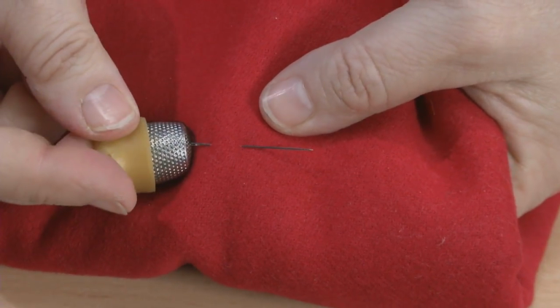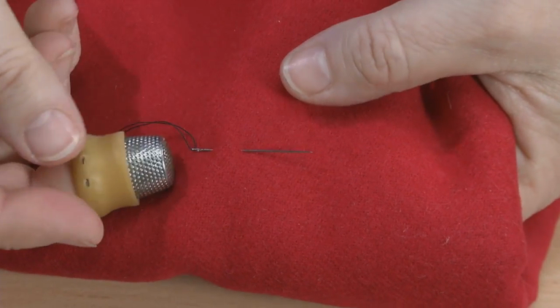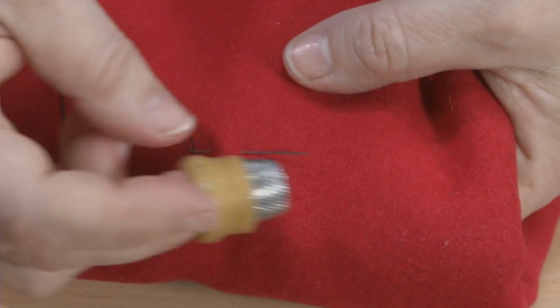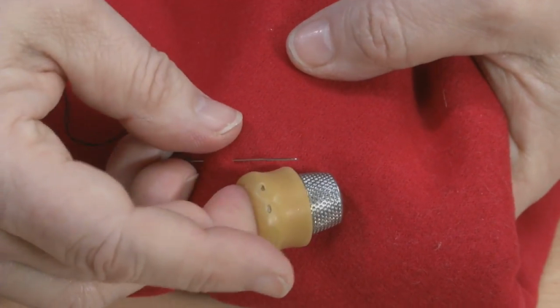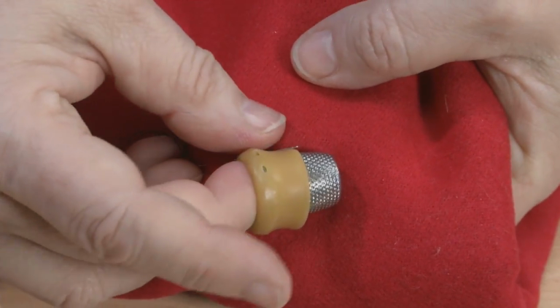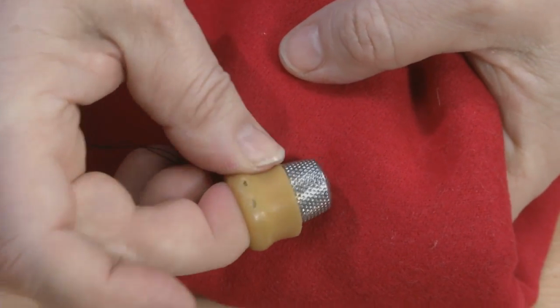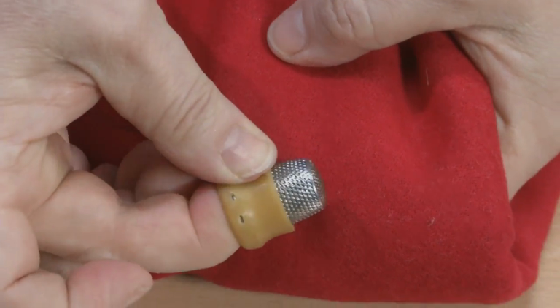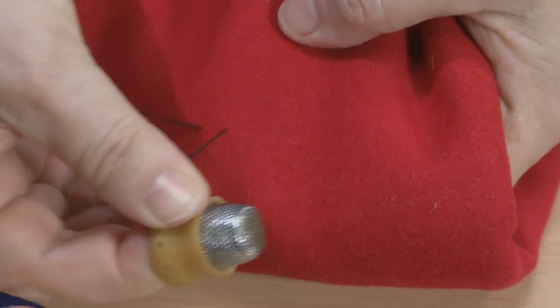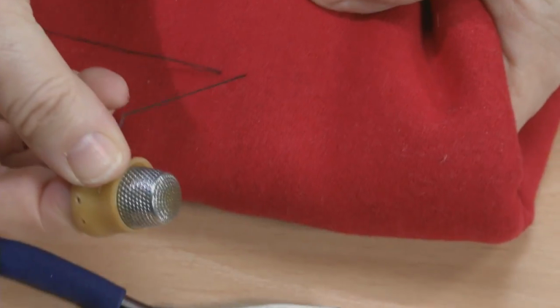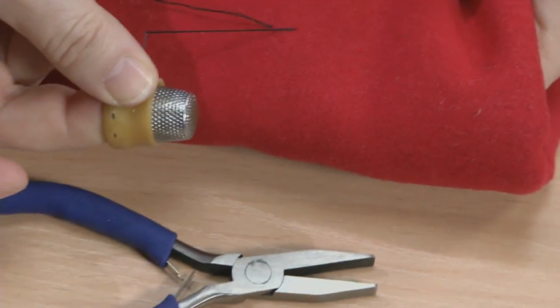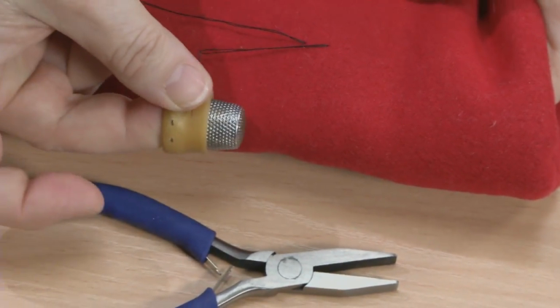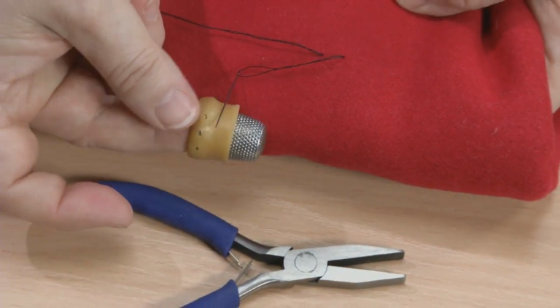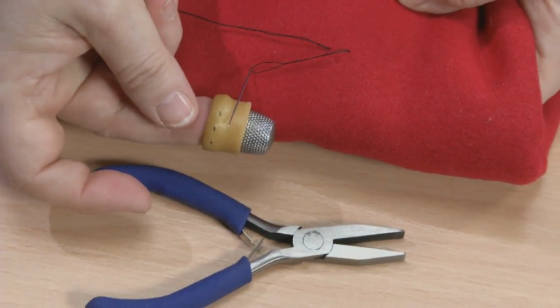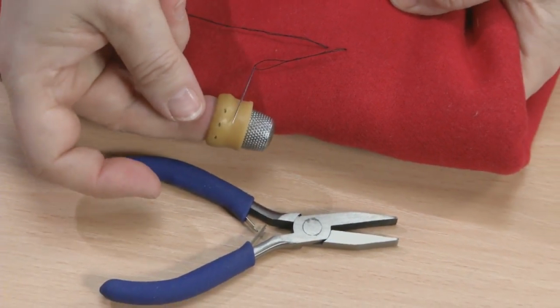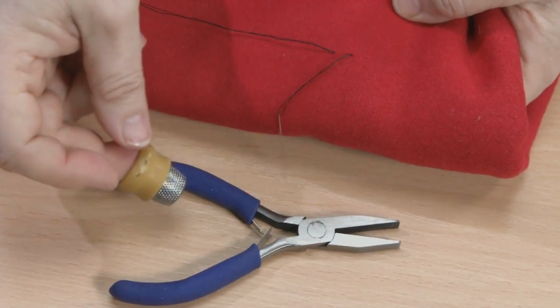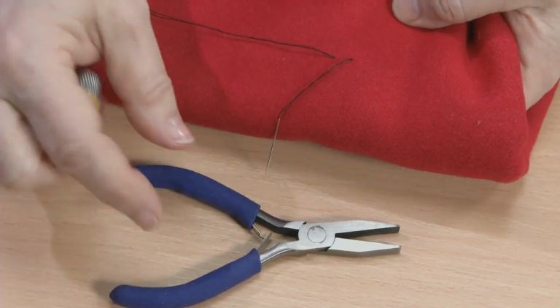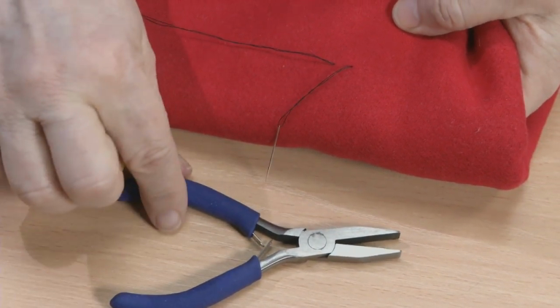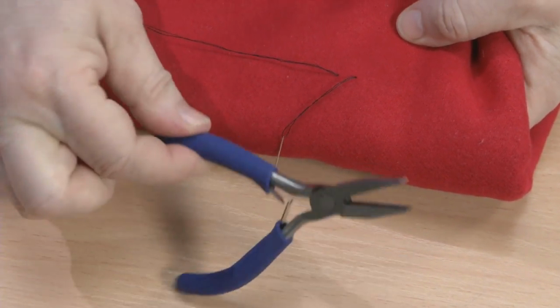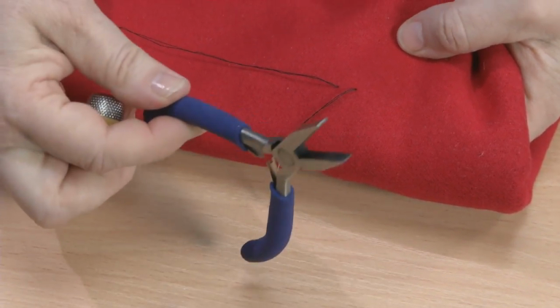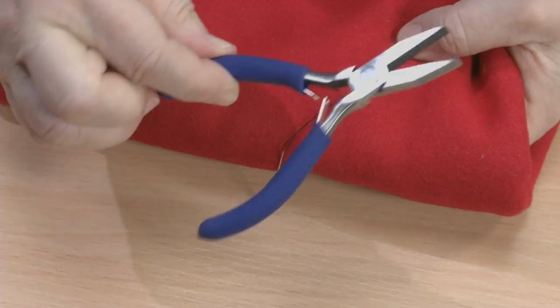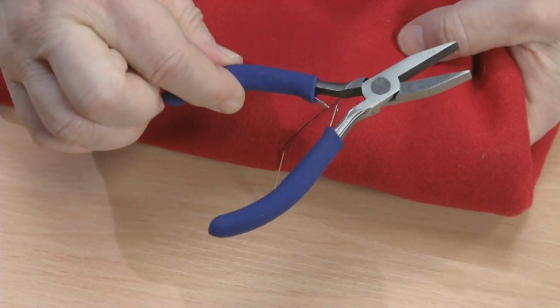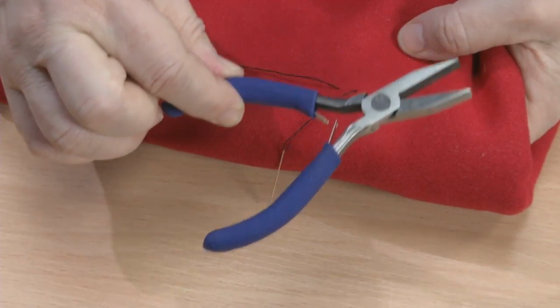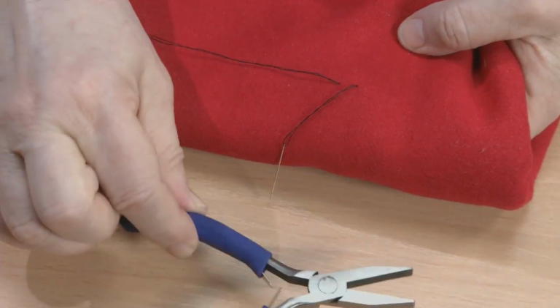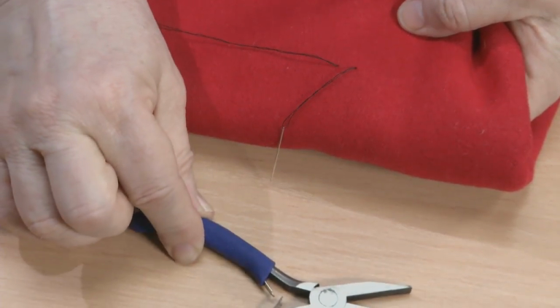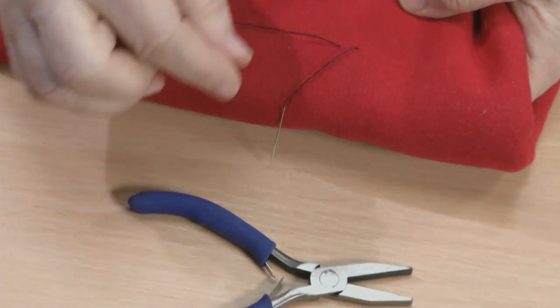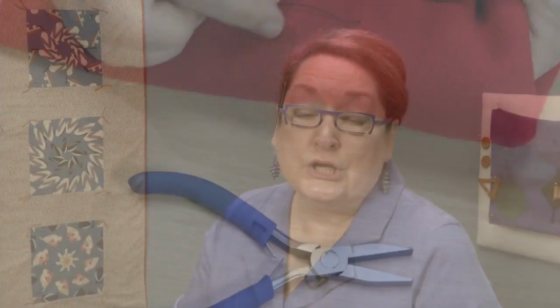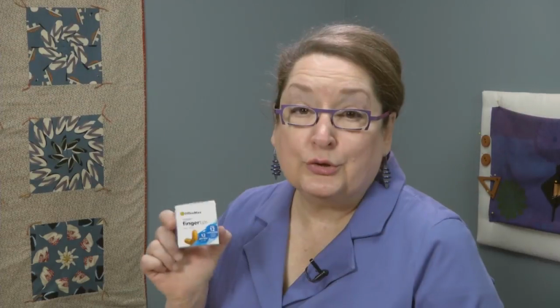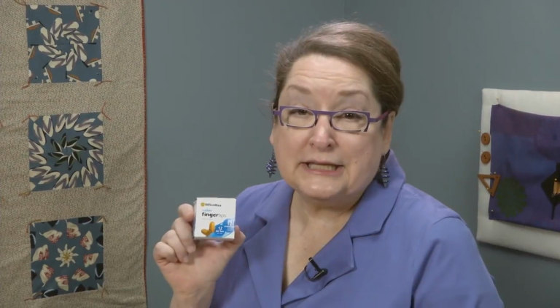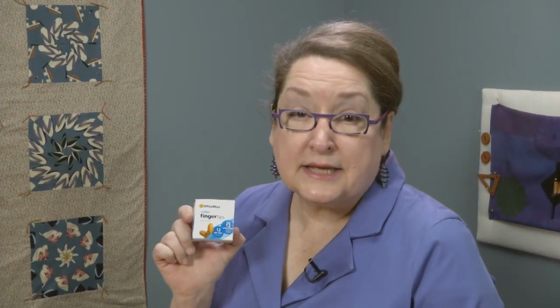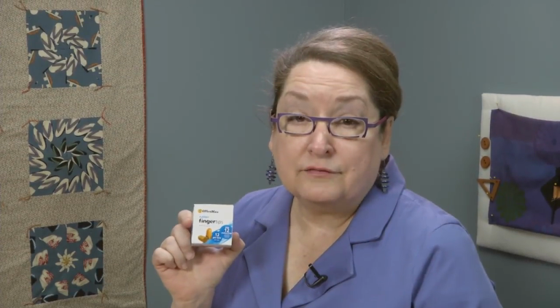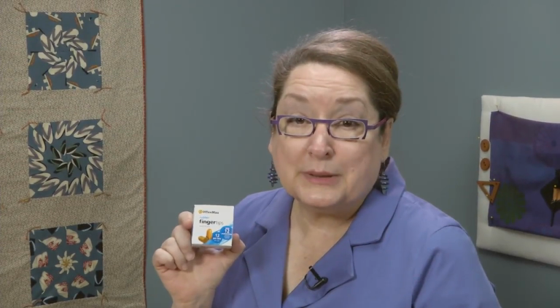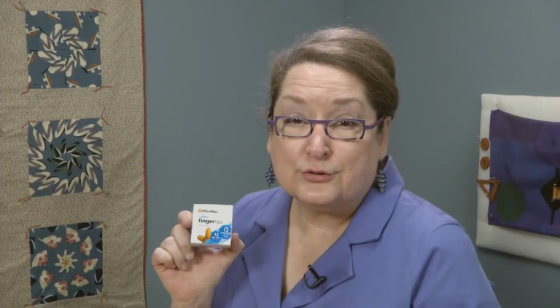This creates a double duty device that makes grabbing needles as easy as pushing them, with no need to reach for or find something like pliers. You can find these at an office supply store.